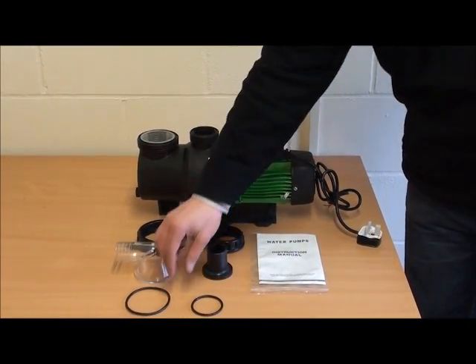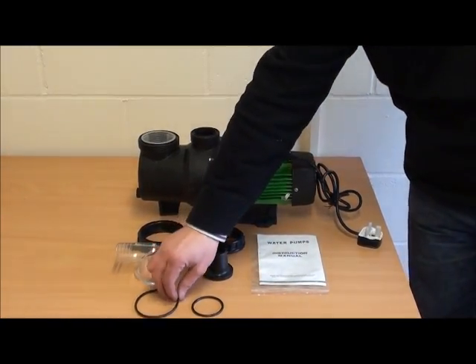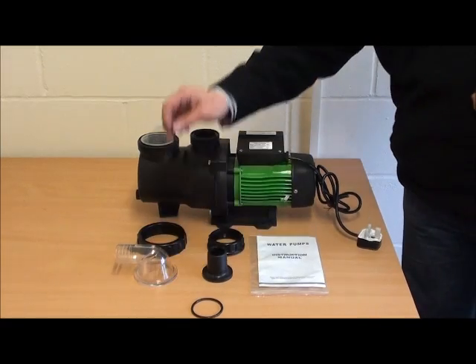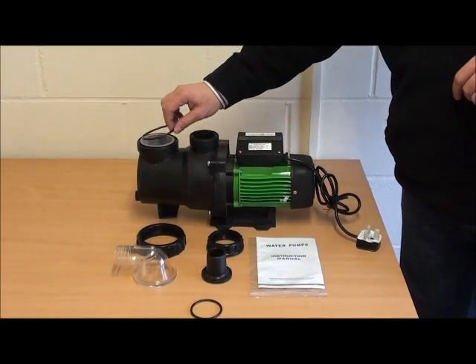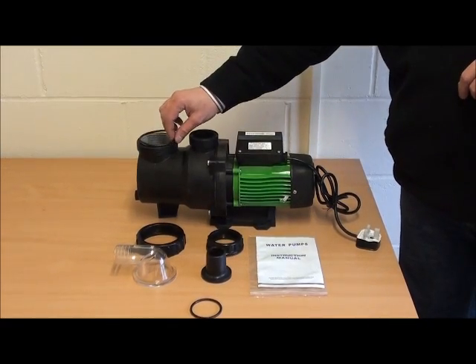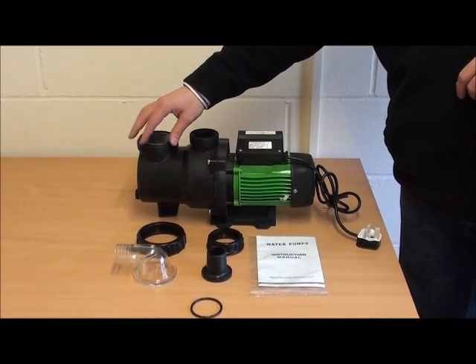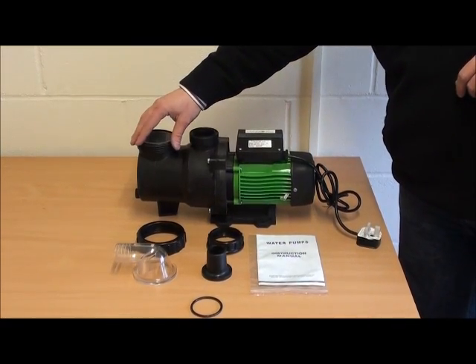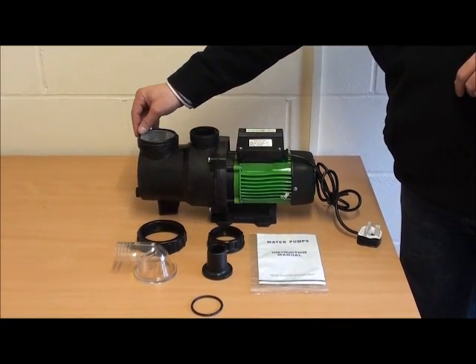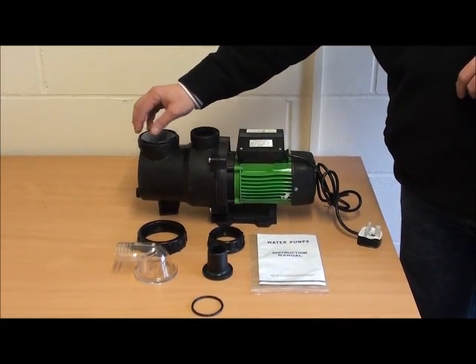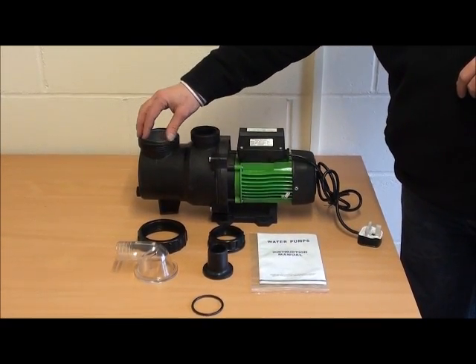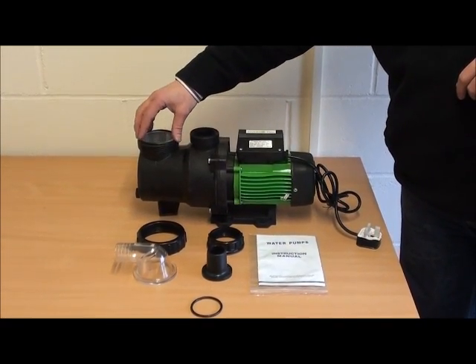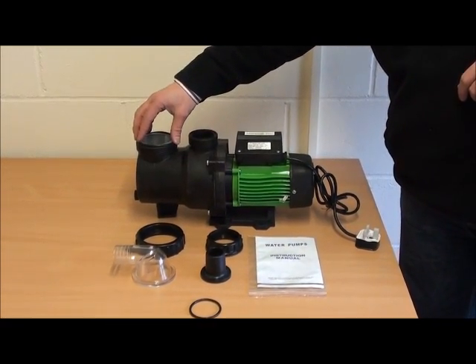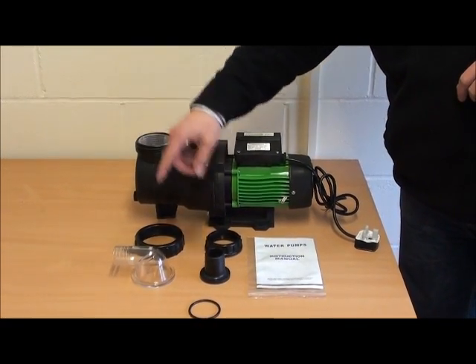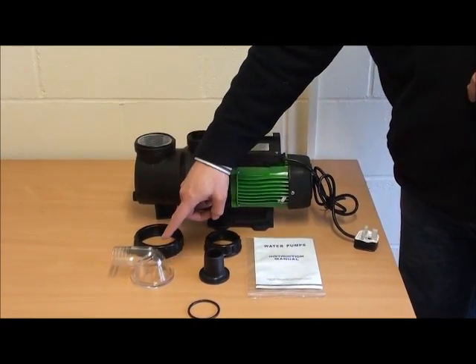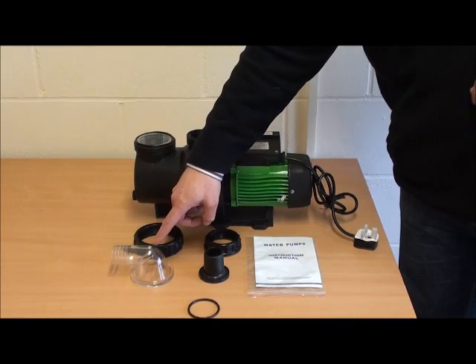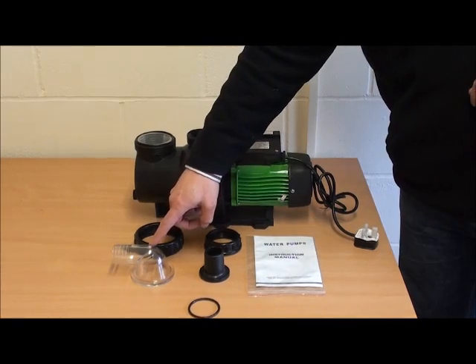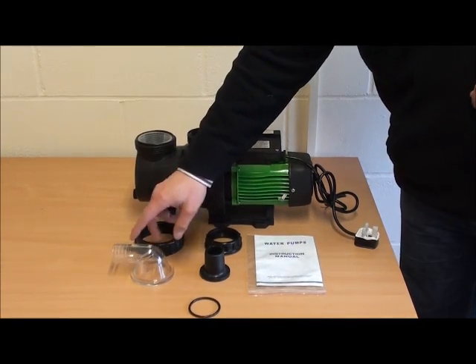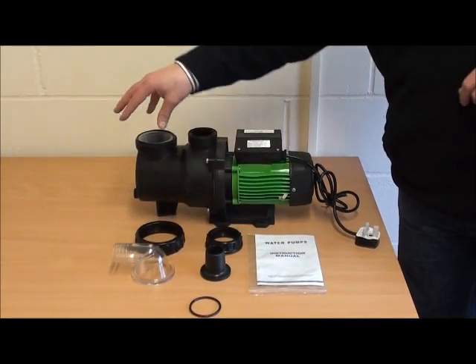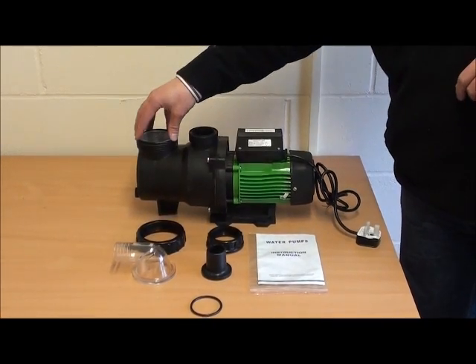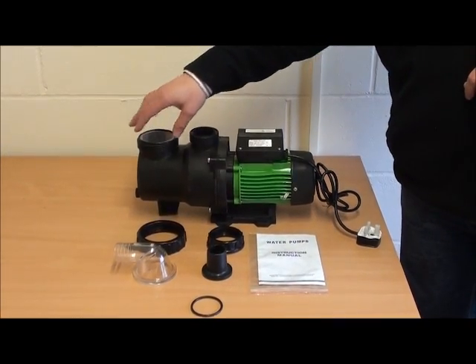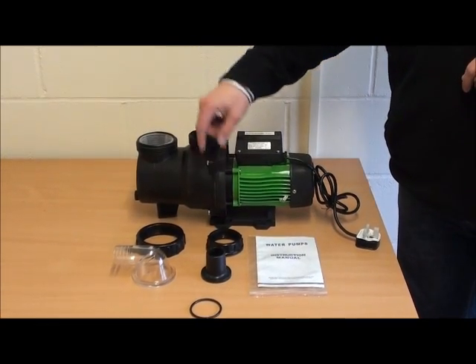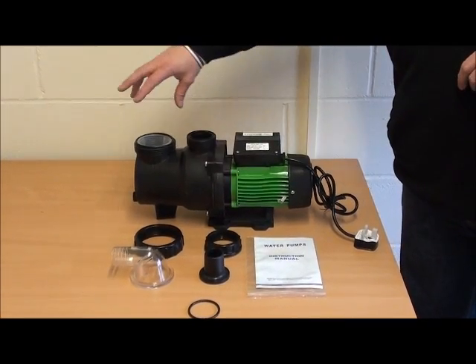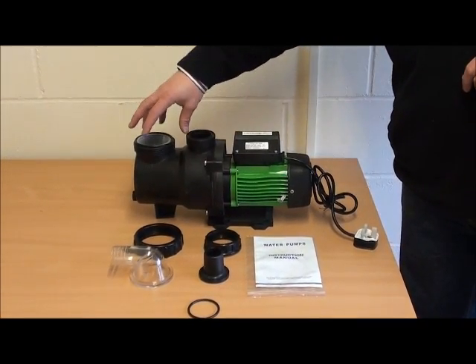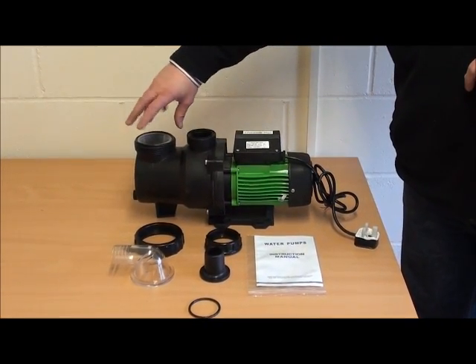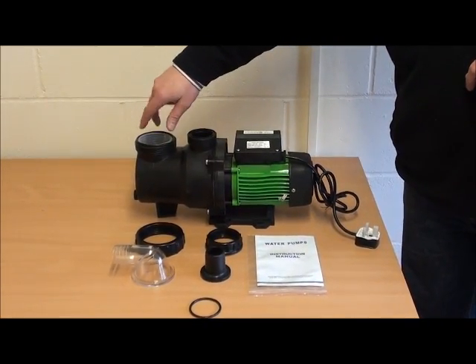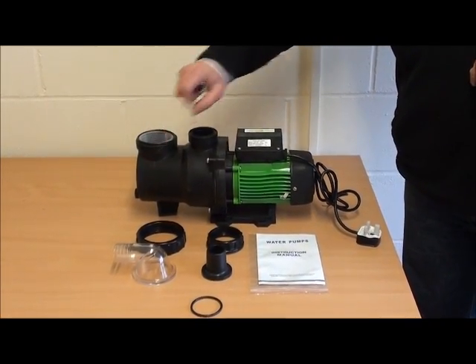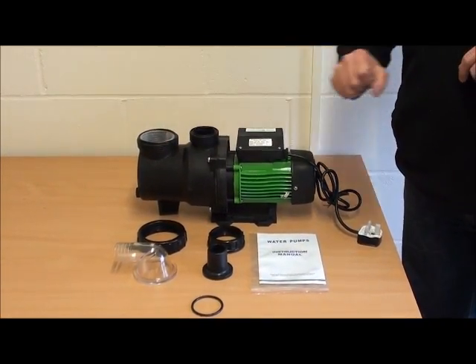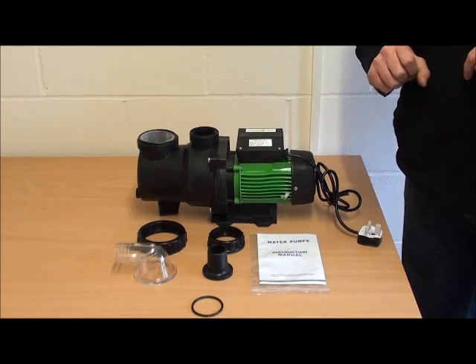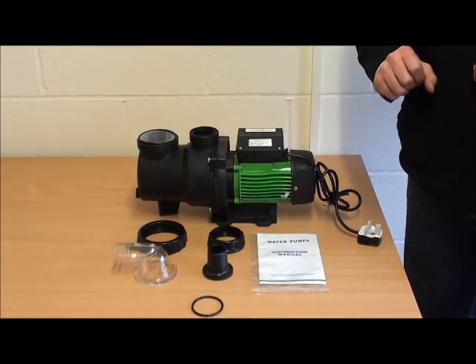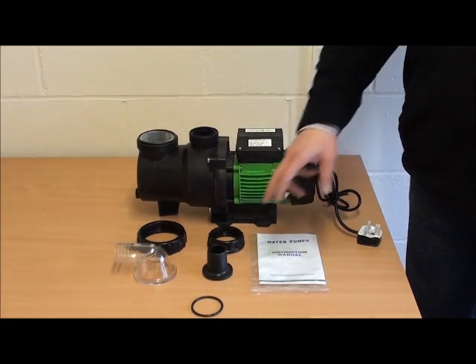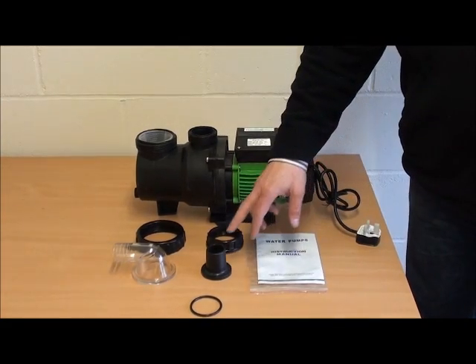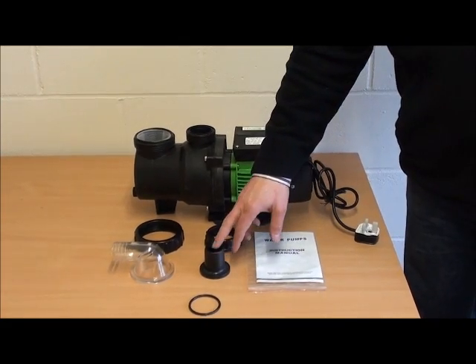The o-rings need to go straight onto the top into the groove that's there. The lid sits on top. The closure ring goes over the top and tightens down onto the male thread. Same with the outlet.